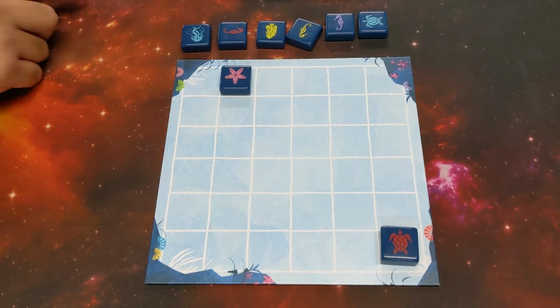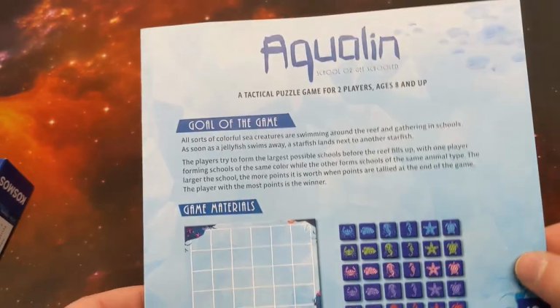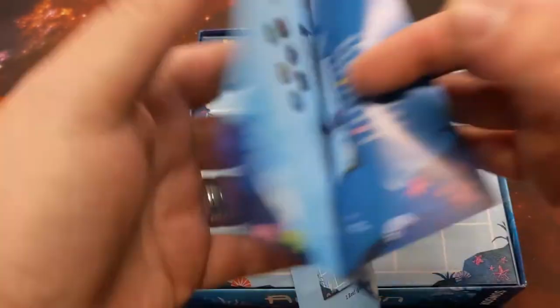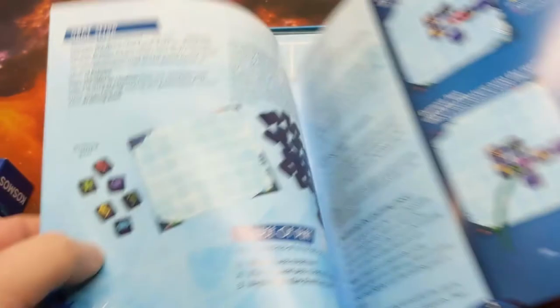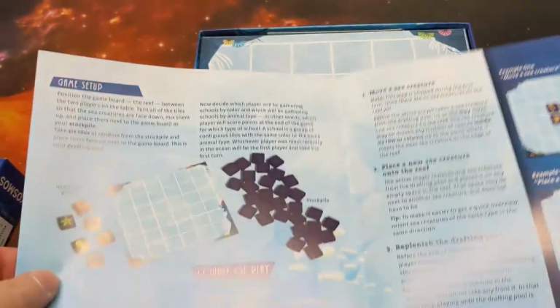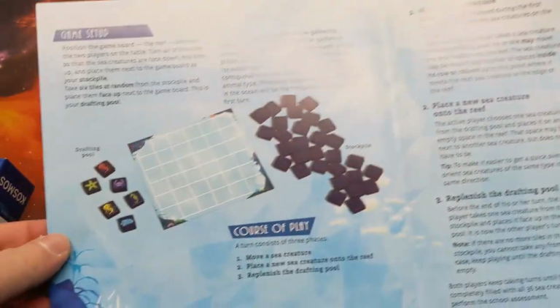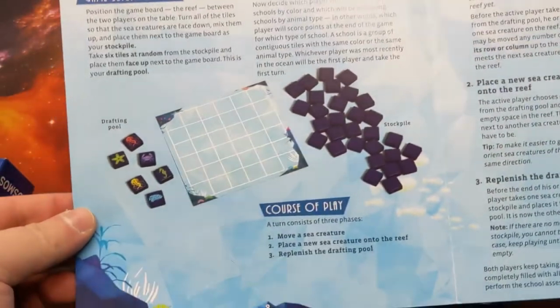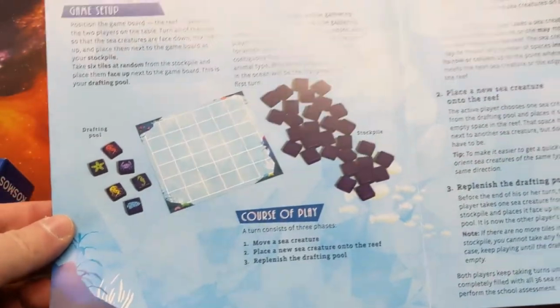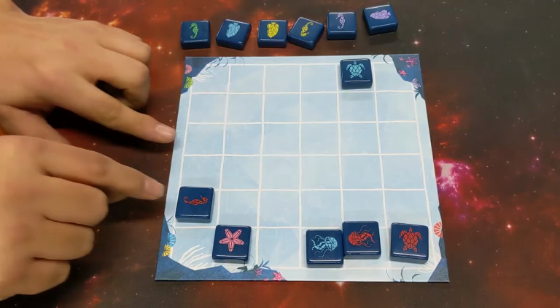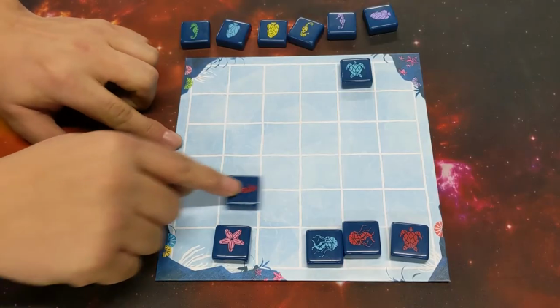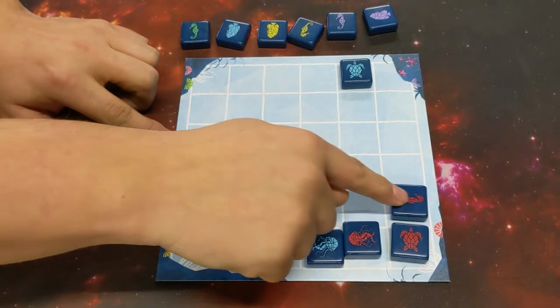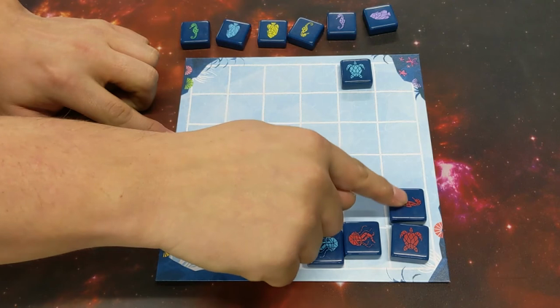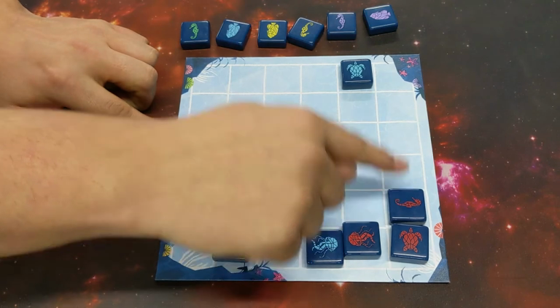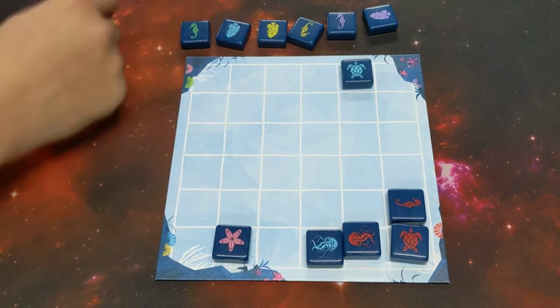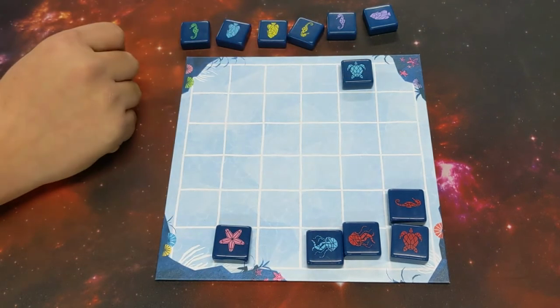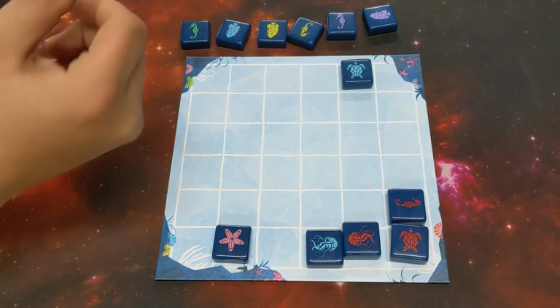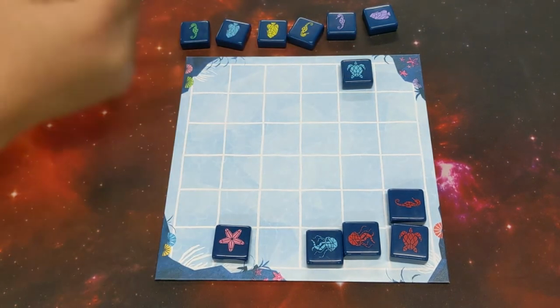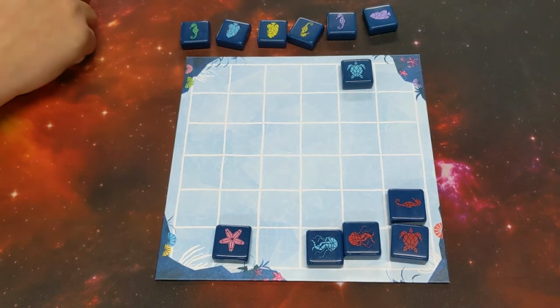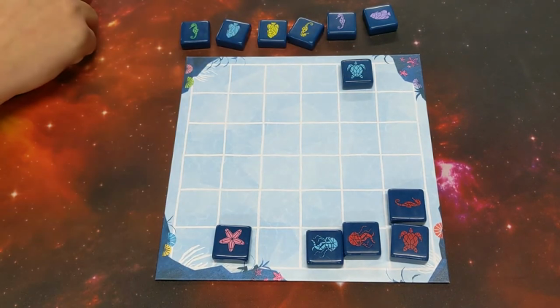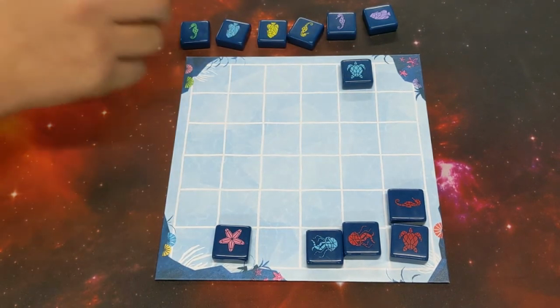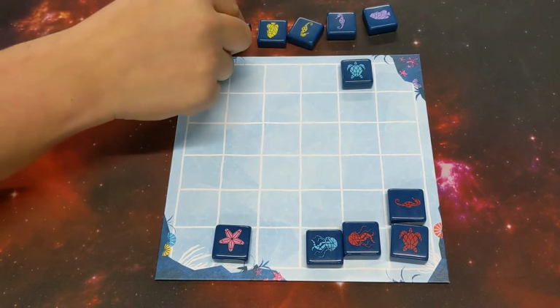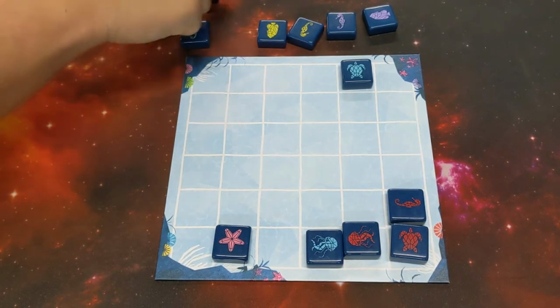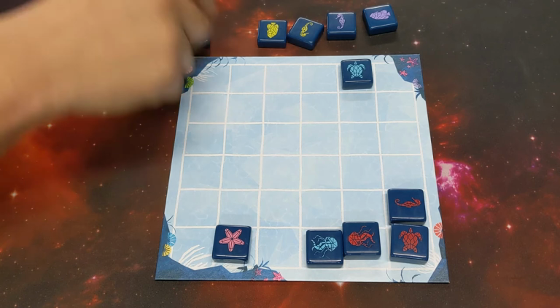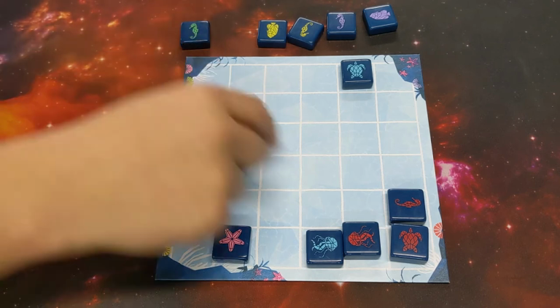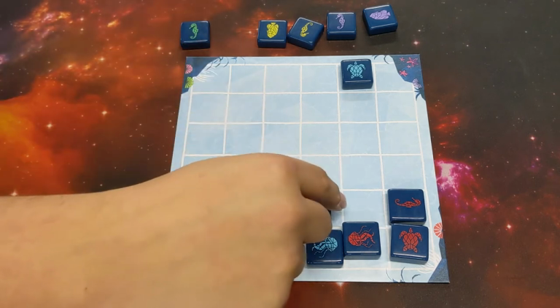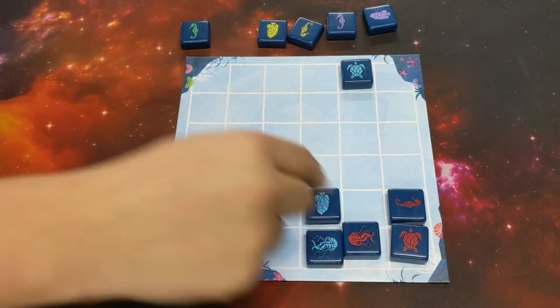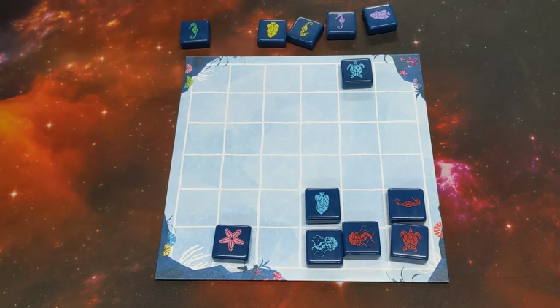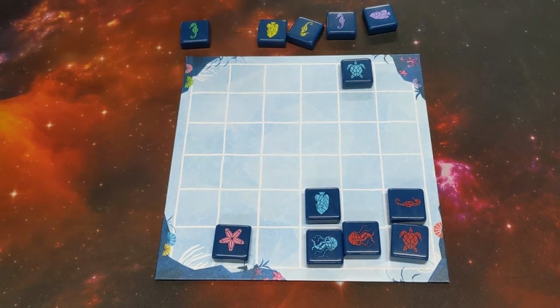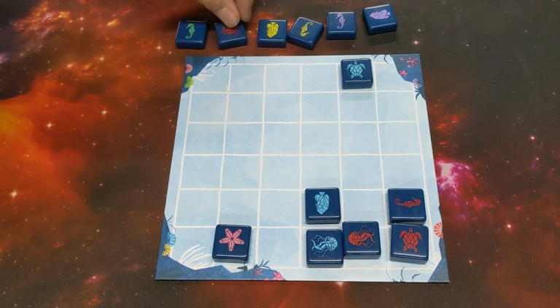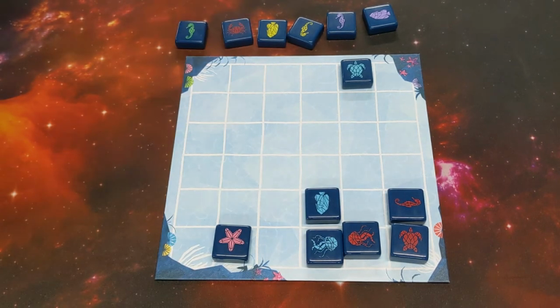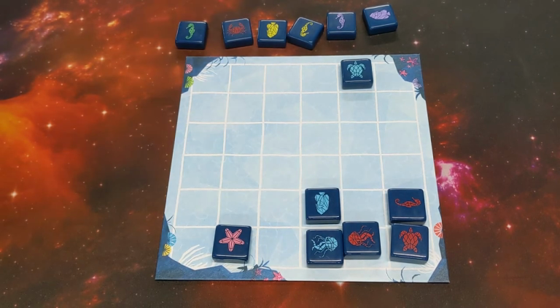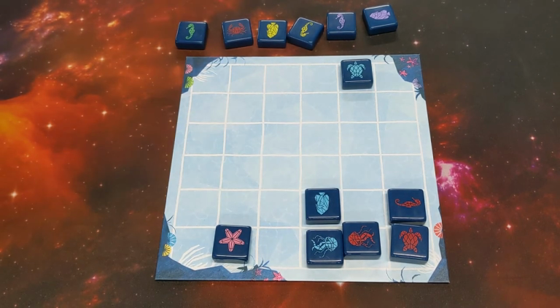During your turn, the first thing you can do is move a tile. You can pick any tile and push it along one of its orthogonal axes as far as it can go — so it'll keep going to the edge of the board or until it hits another tile. You can't jump over tiles, you just push it out of the way.